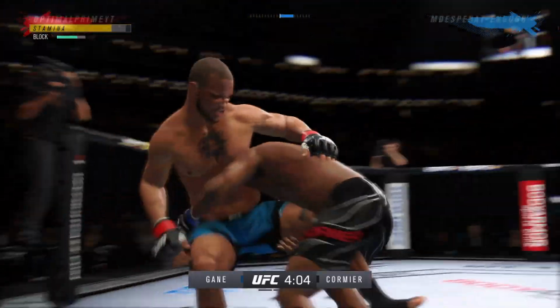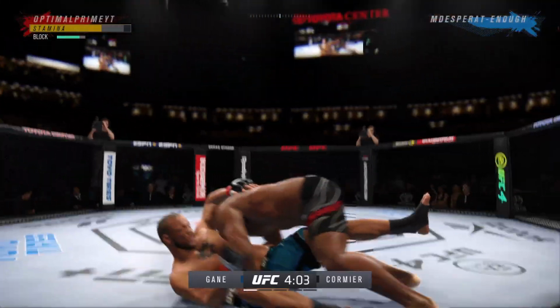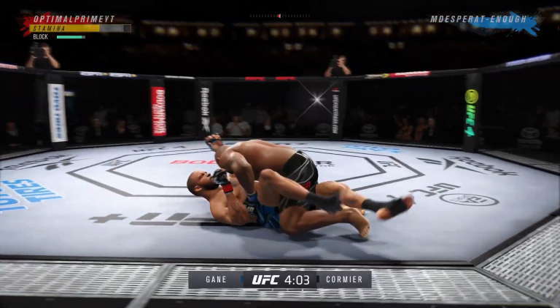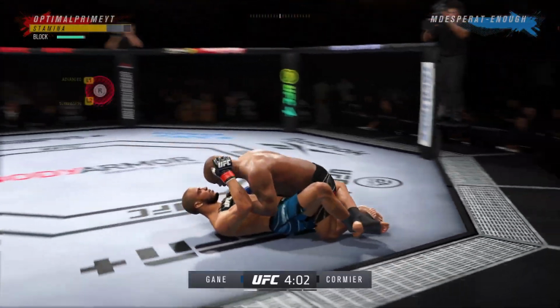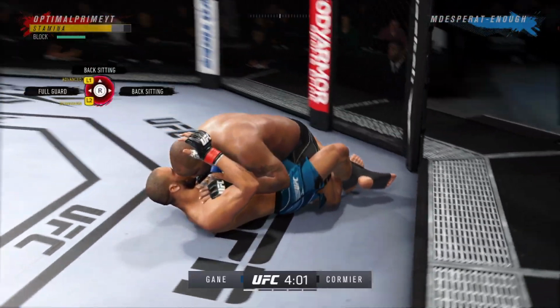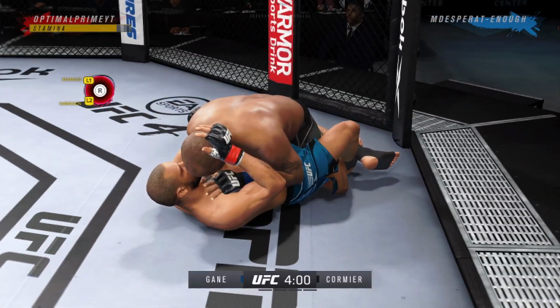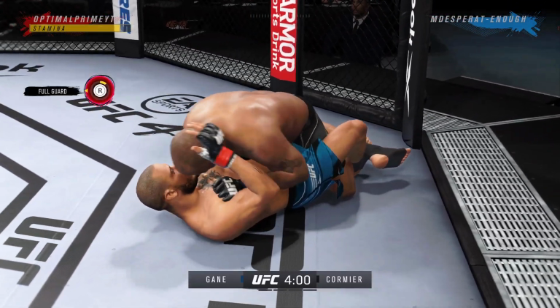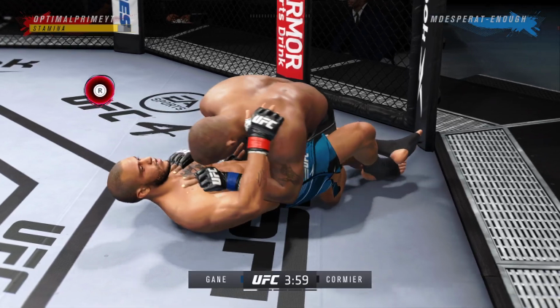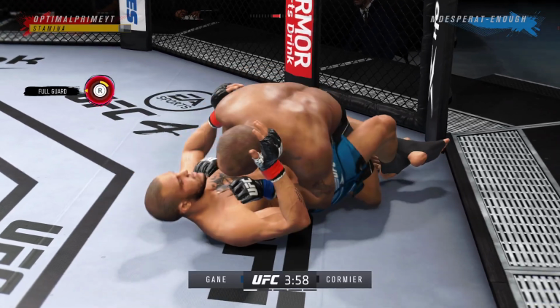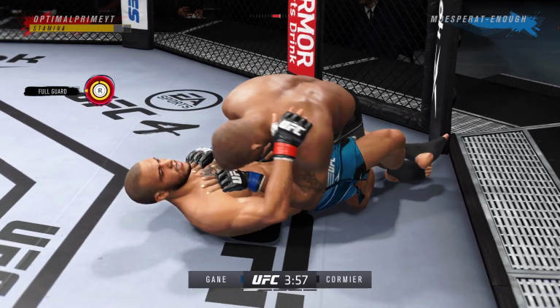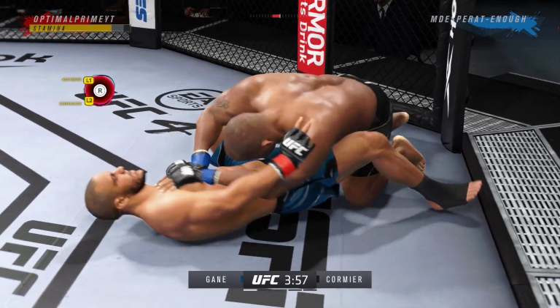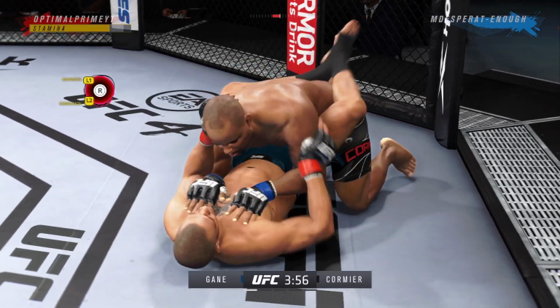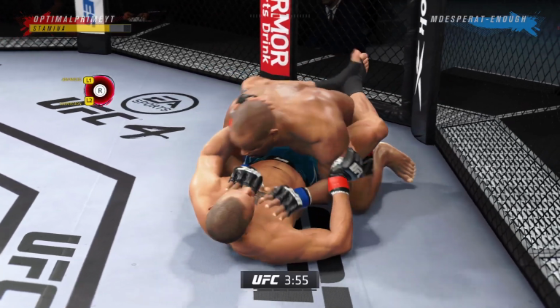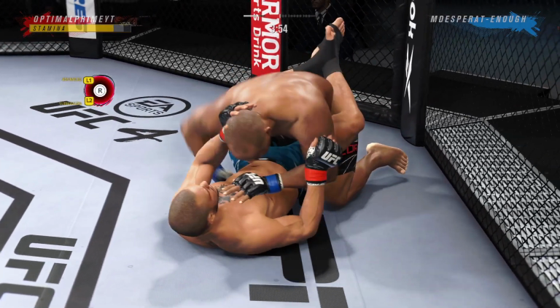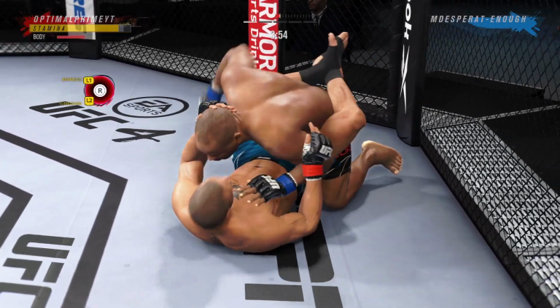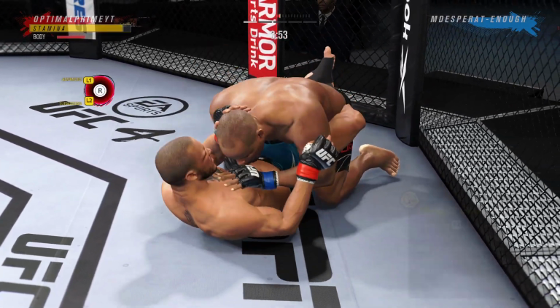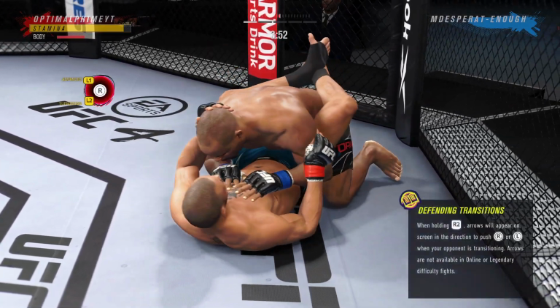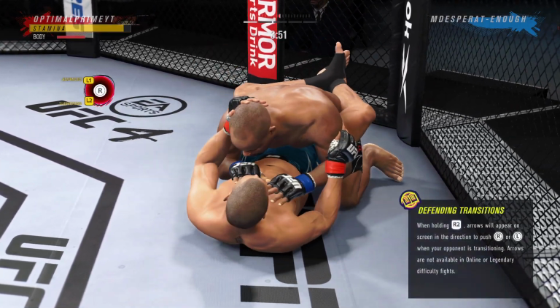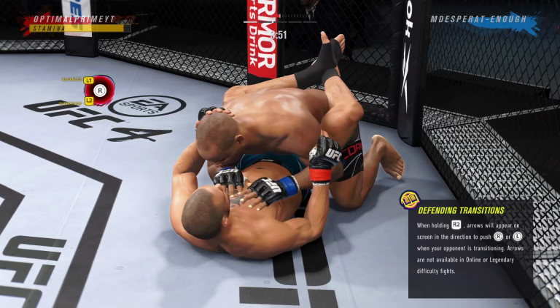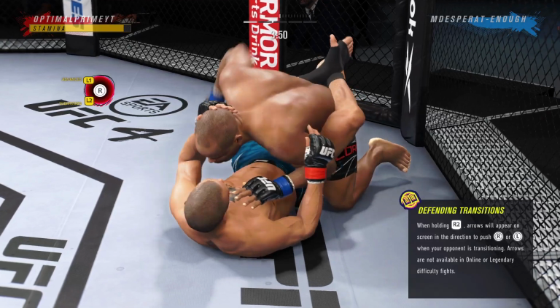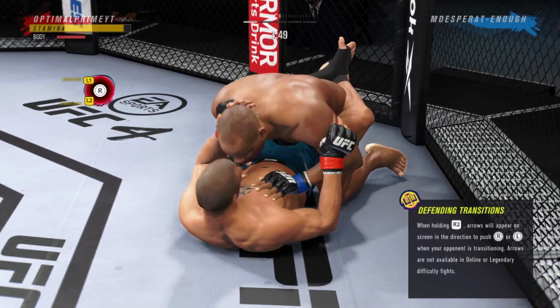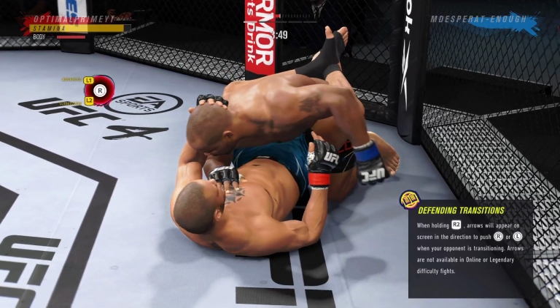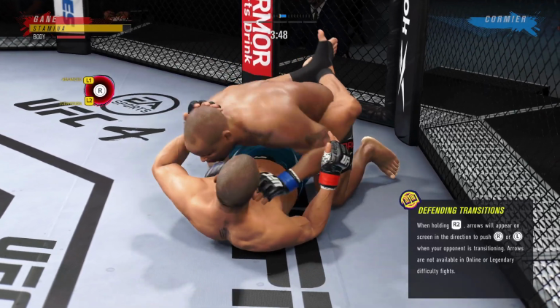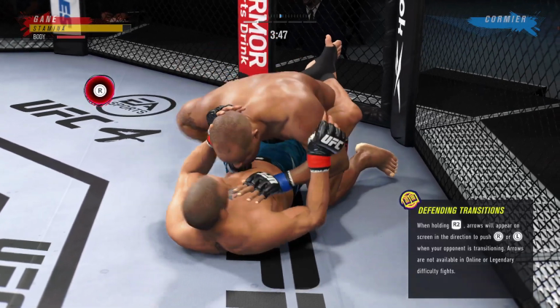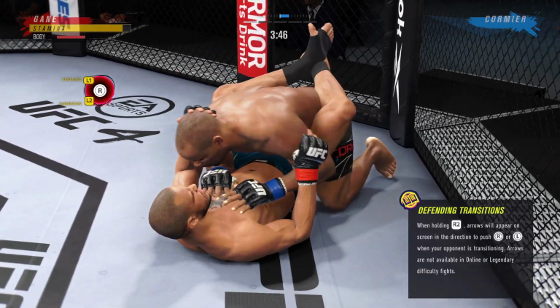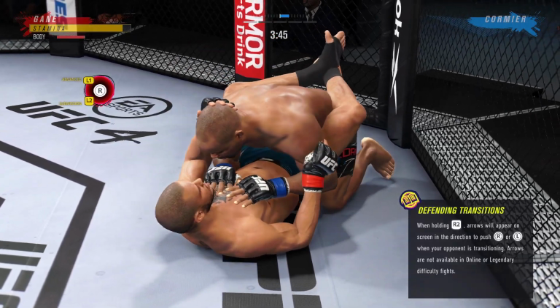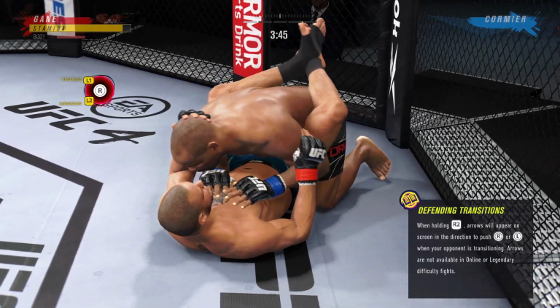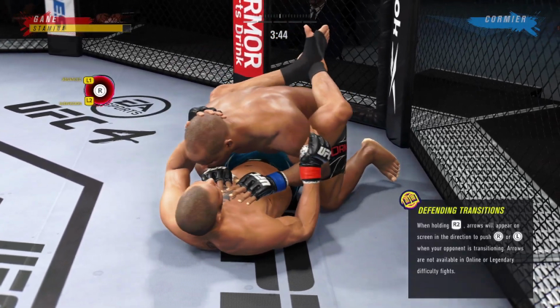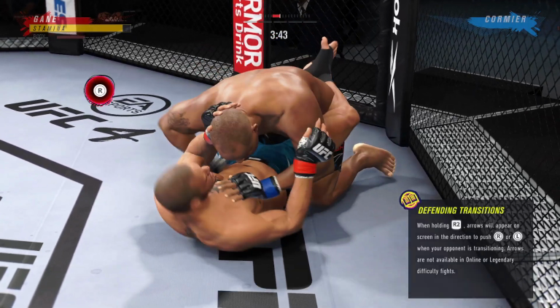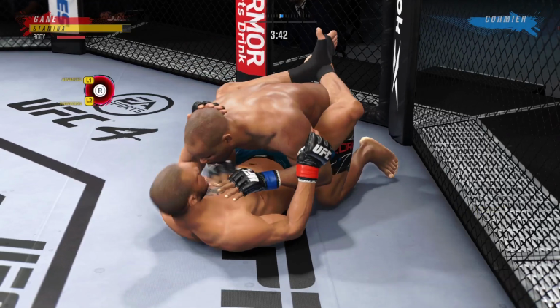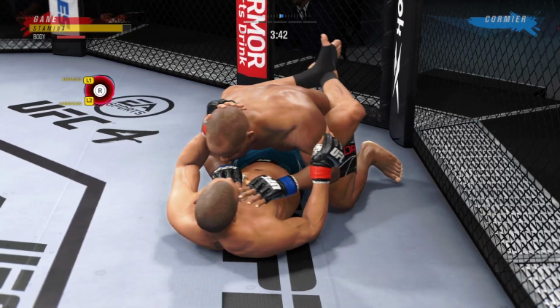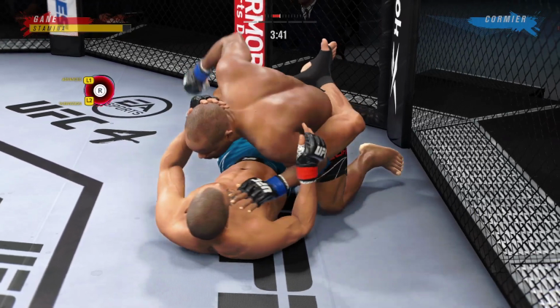There's the early takedown. He told us on Thursday he didn't necessarily see a path to victory if he couldn't get takedowns — that is certainly a good sign. Right away he got the takedowns, and I don't believe they could have imagined it would work so well so early.